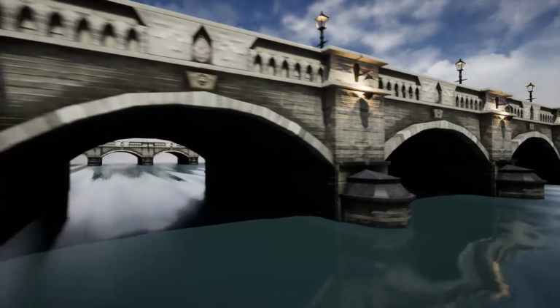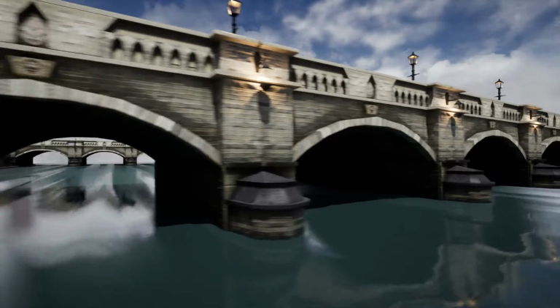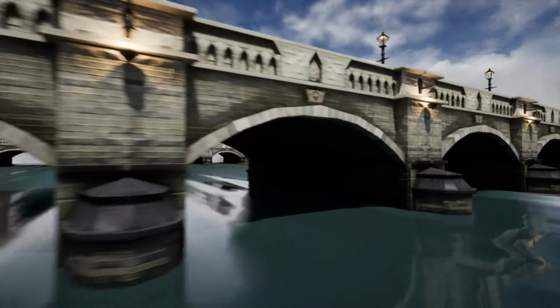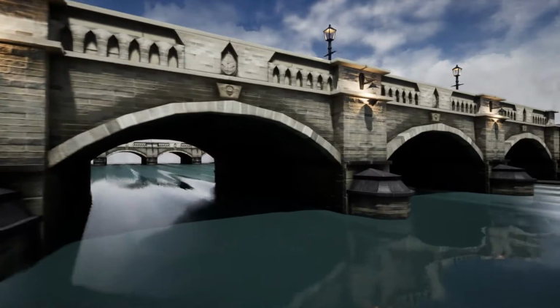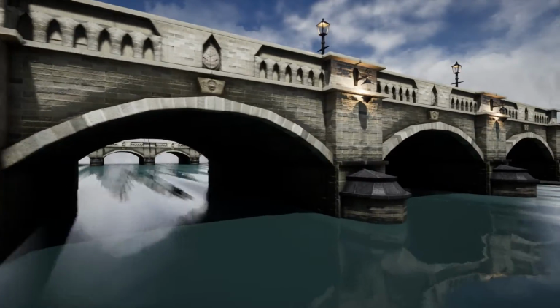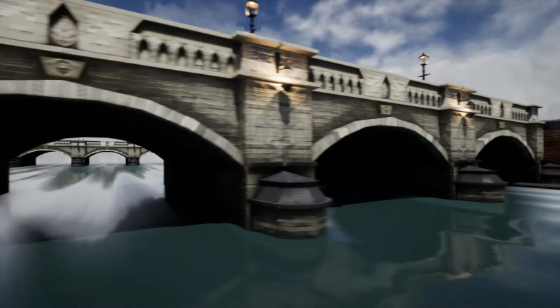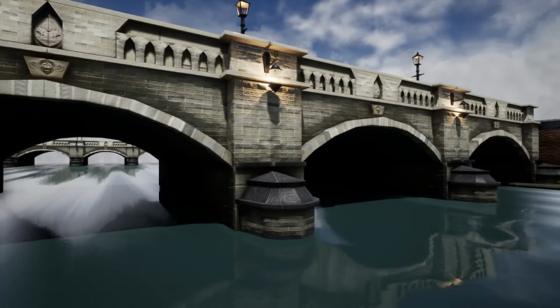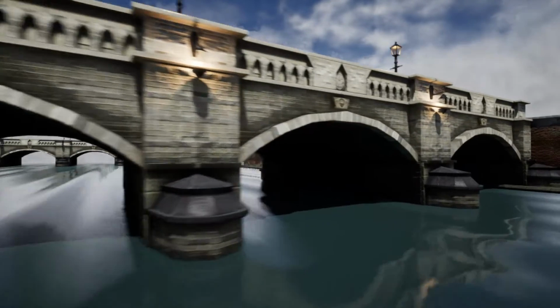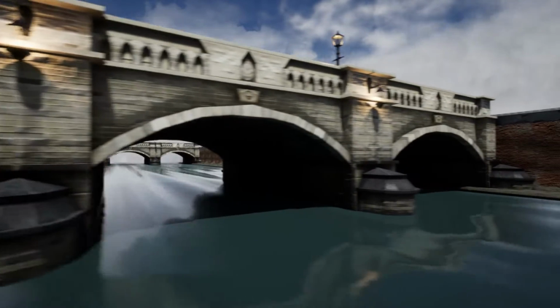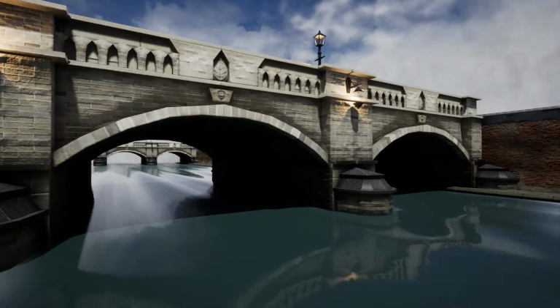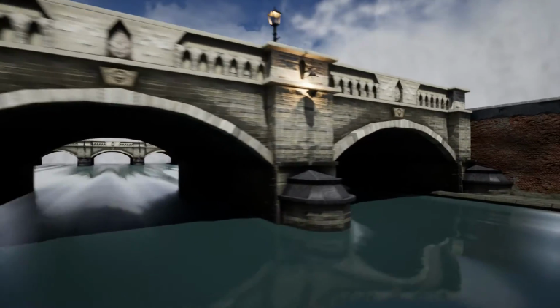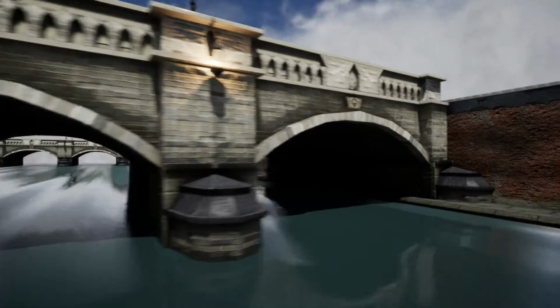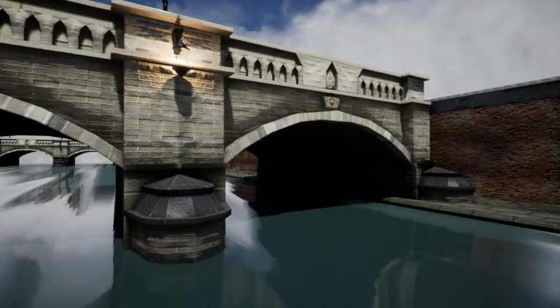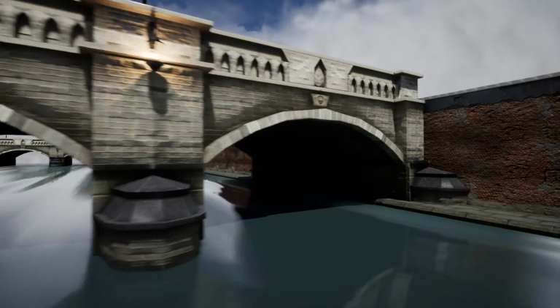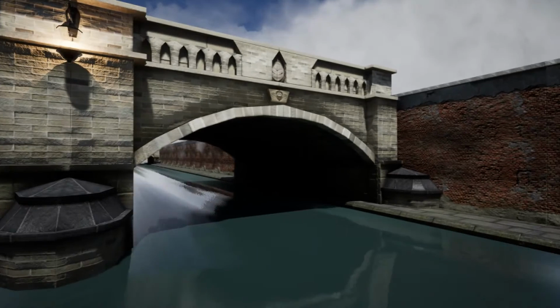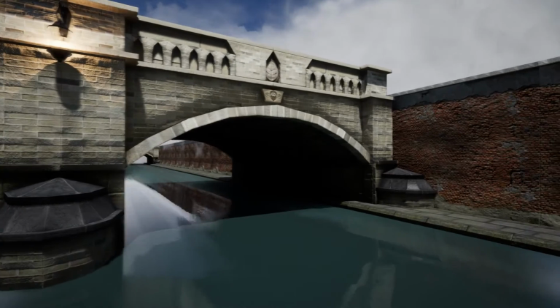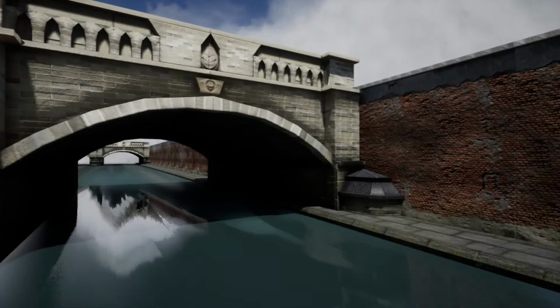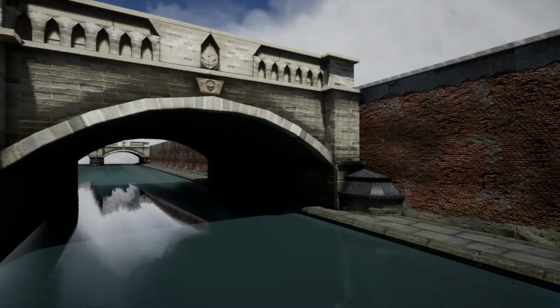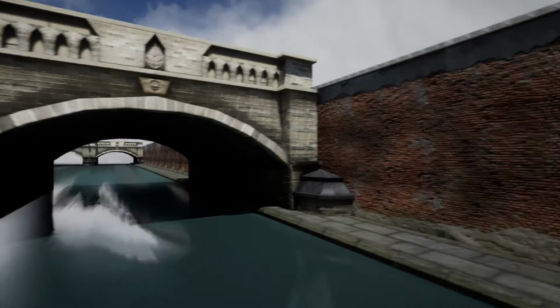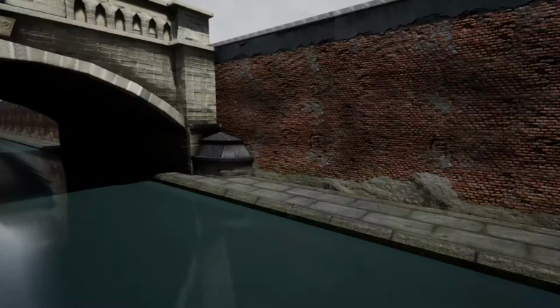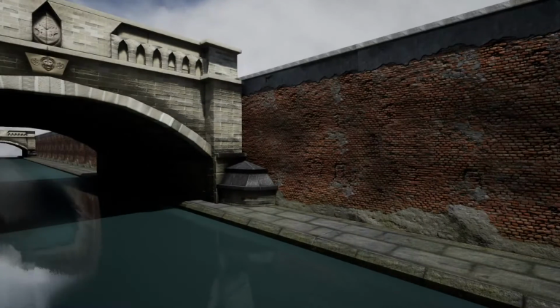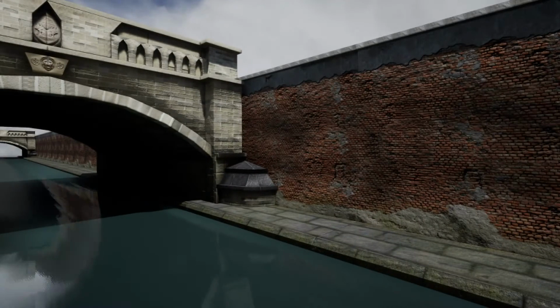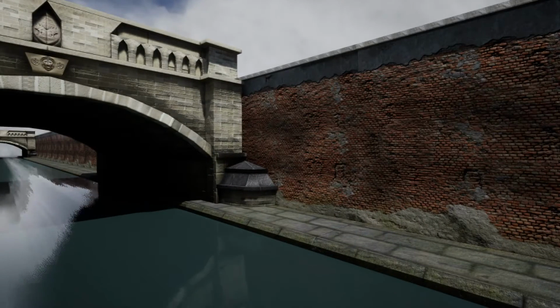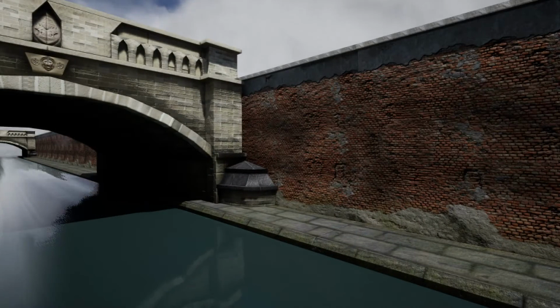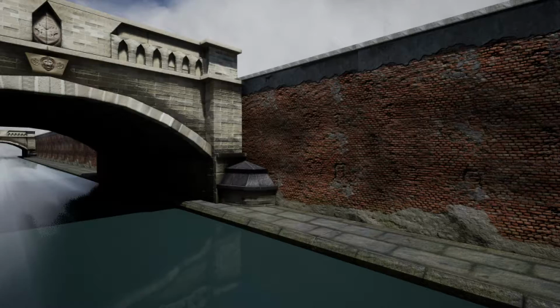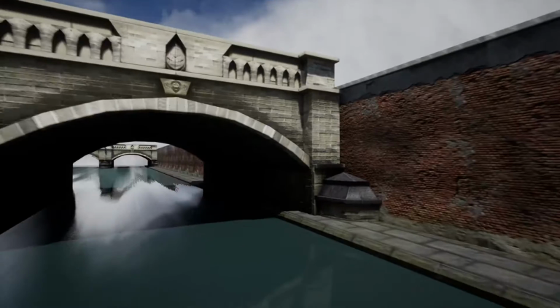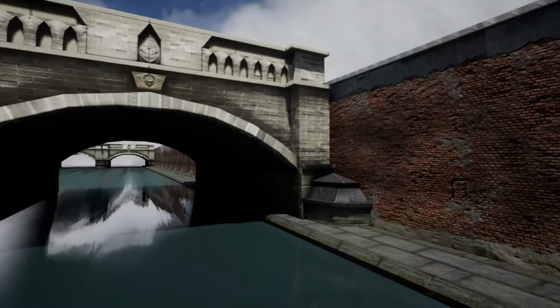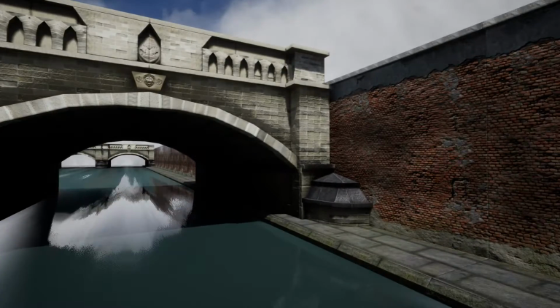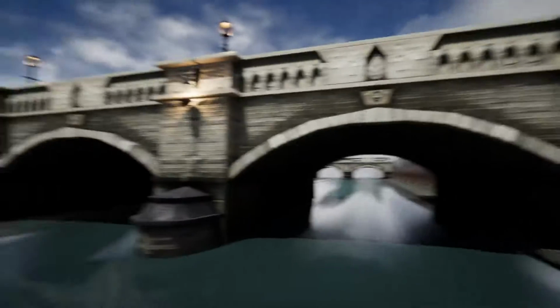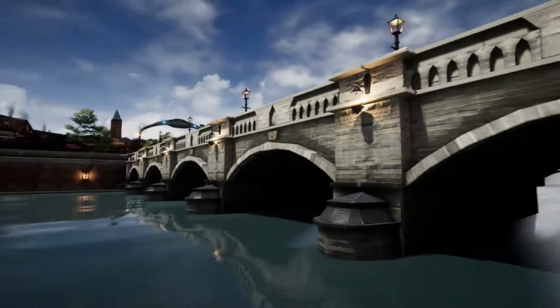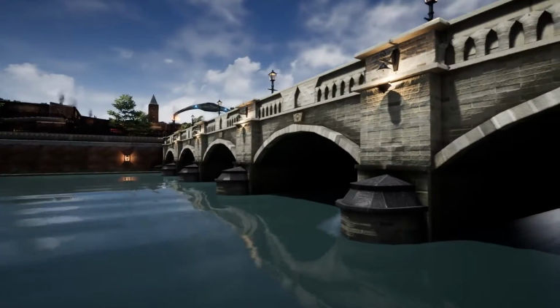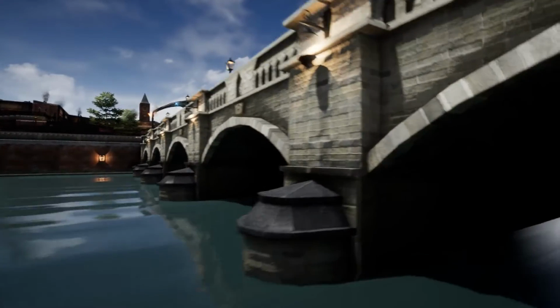Everything in this scene is modular. I have tried to make the level pieces as modular as I can — I have made them modular — so everything can fit together and you can take apart the world, kind of like a jigsaw.